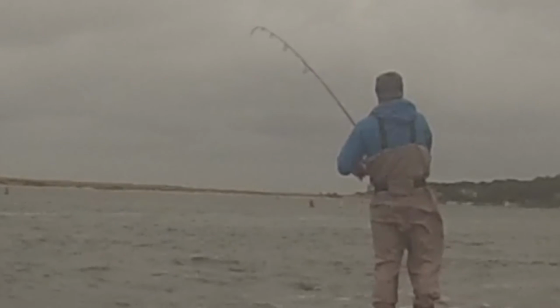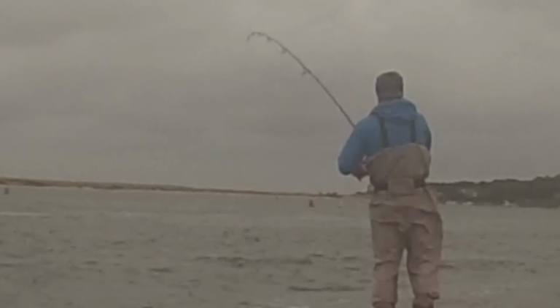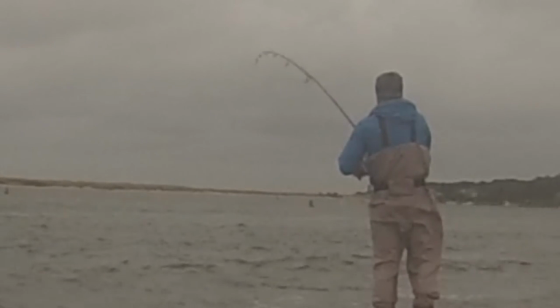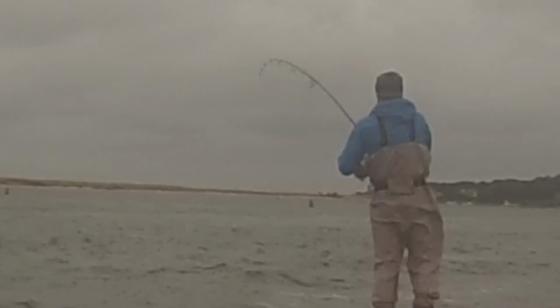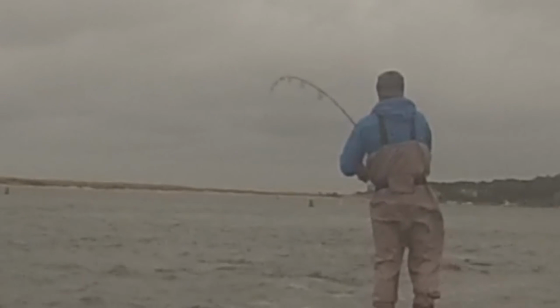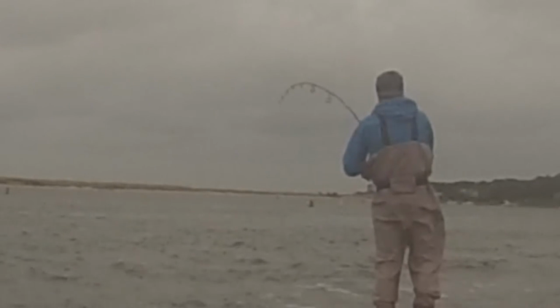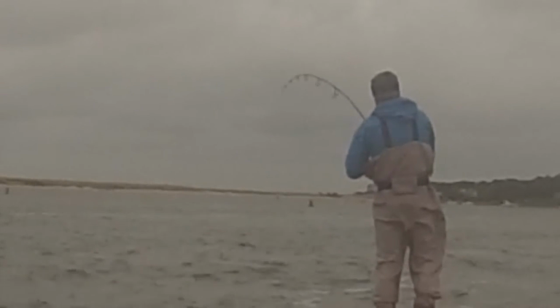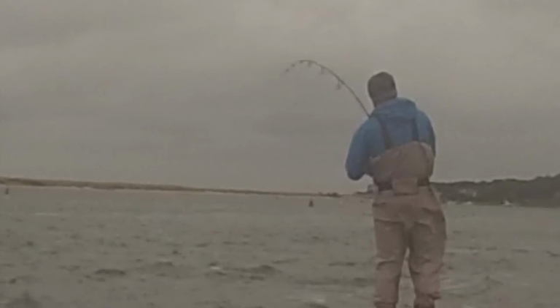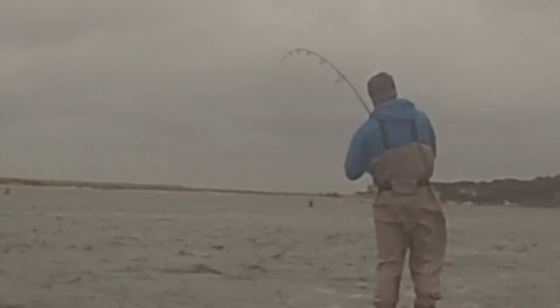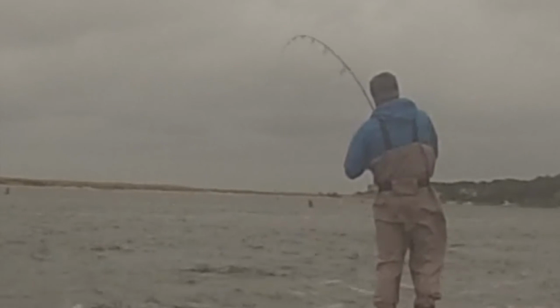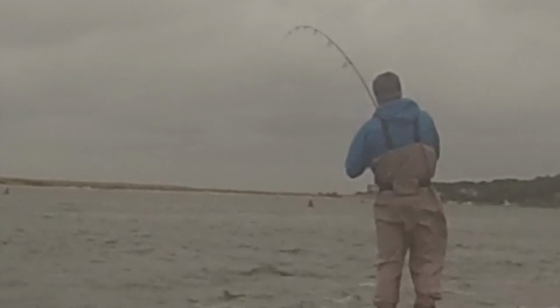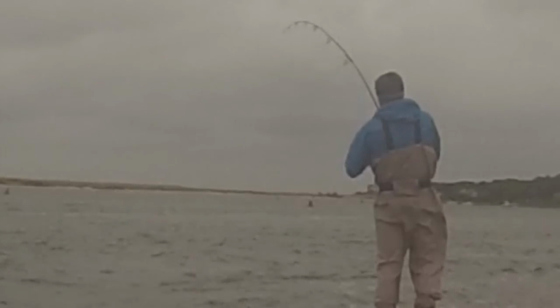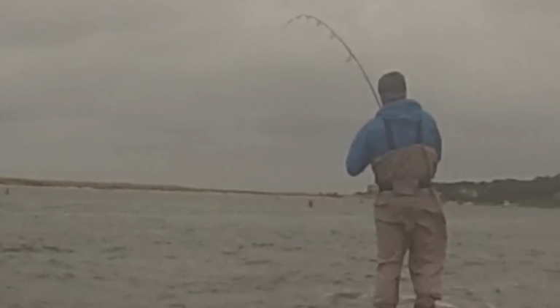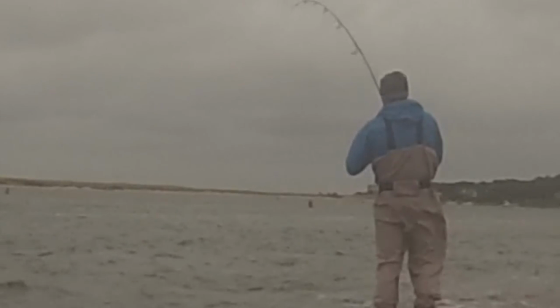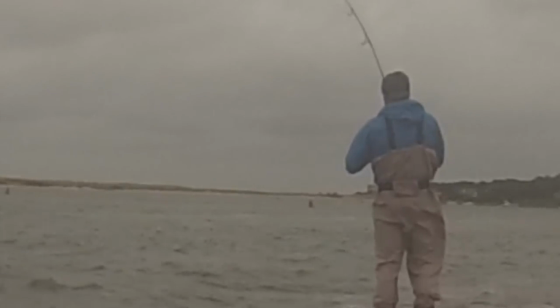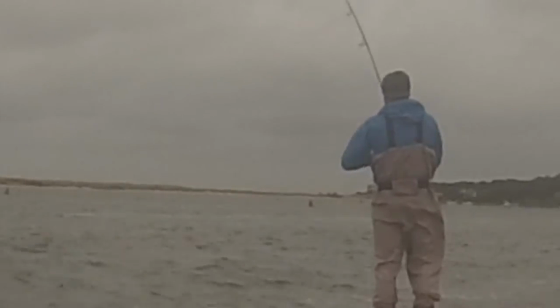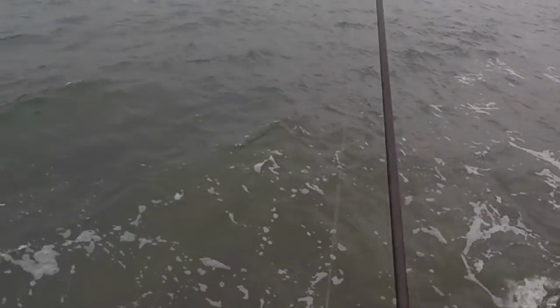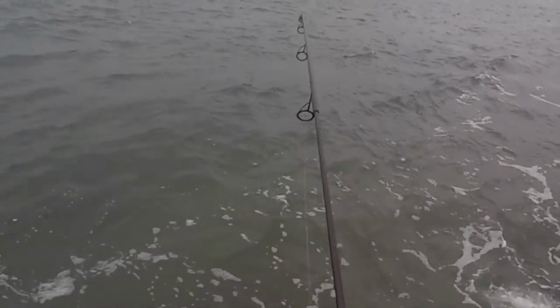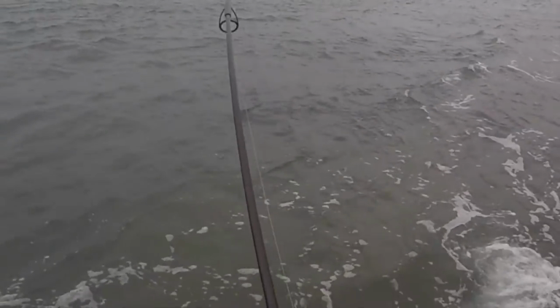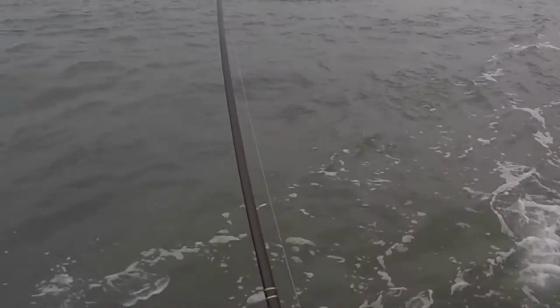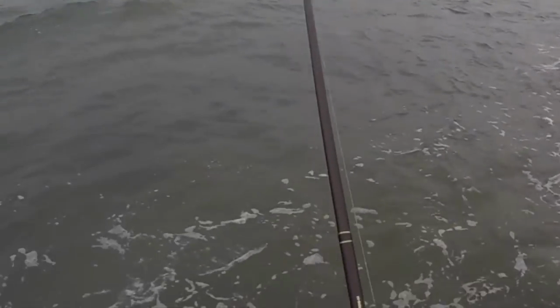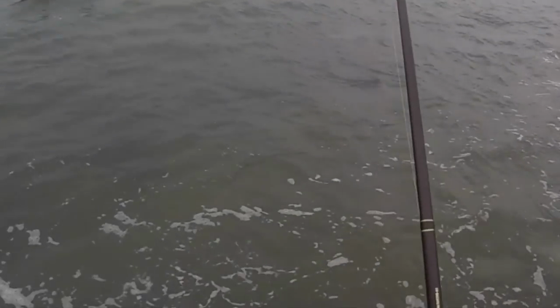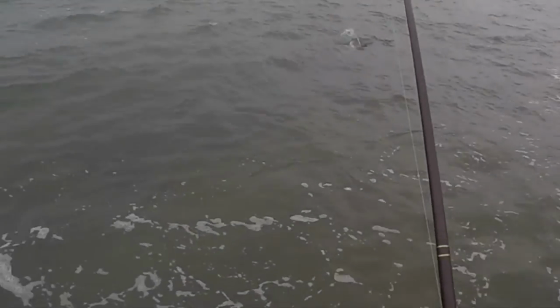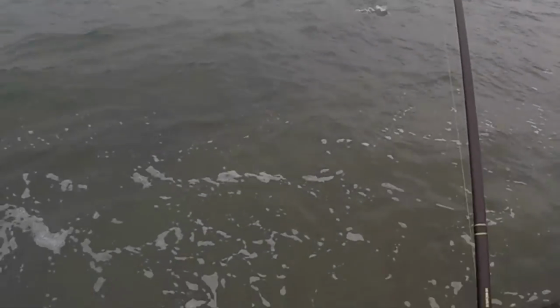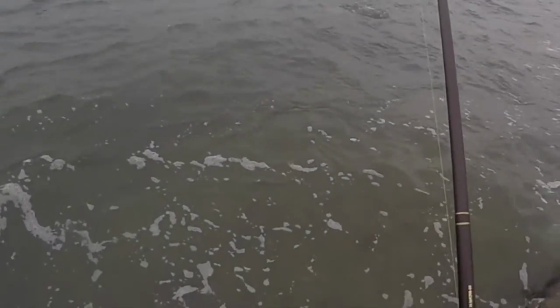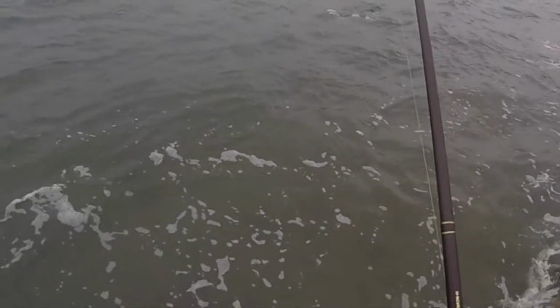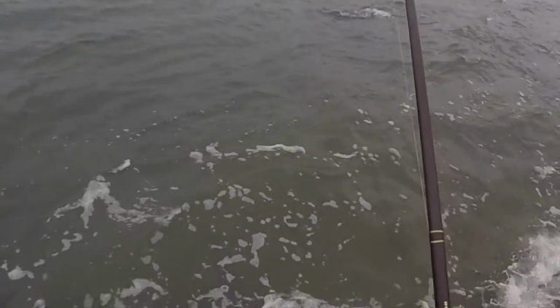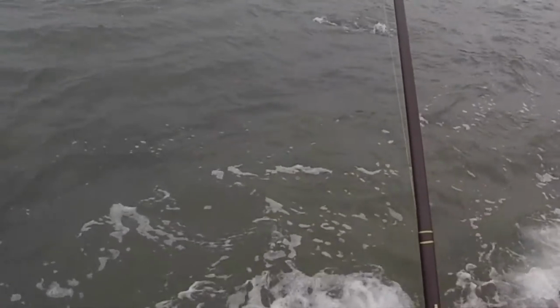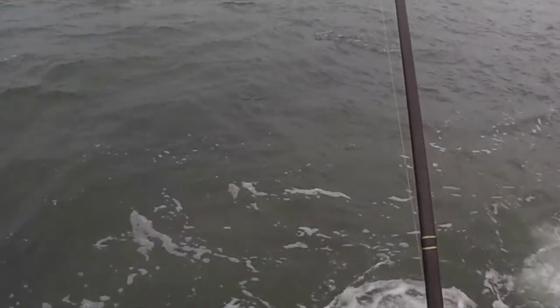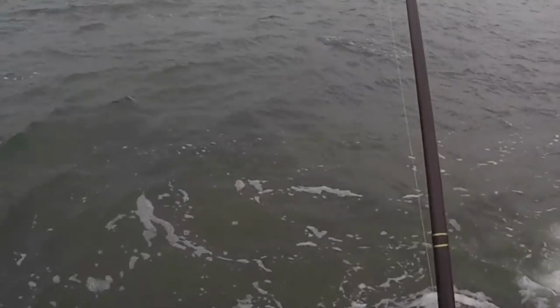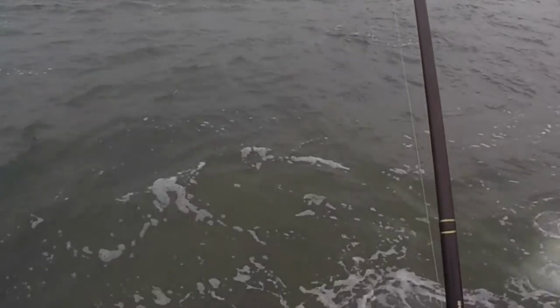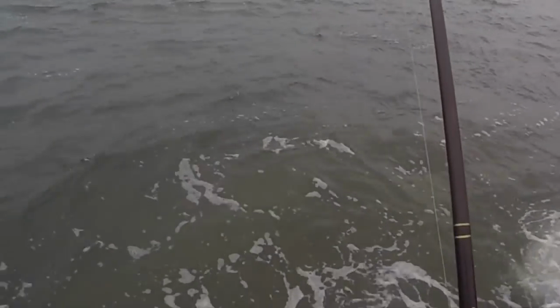These Whippet Fish work pretty well. This is a one-and-a-half ounce Whippet Fish, which is perfect for inlets like this. That's a nice bass.